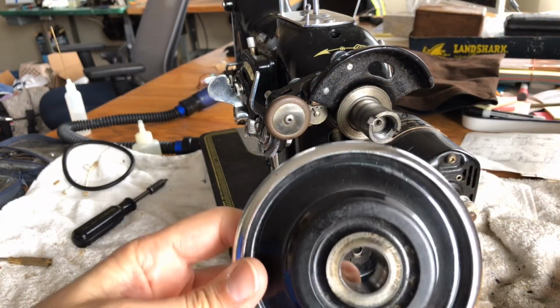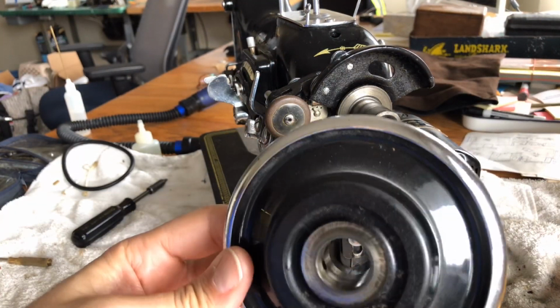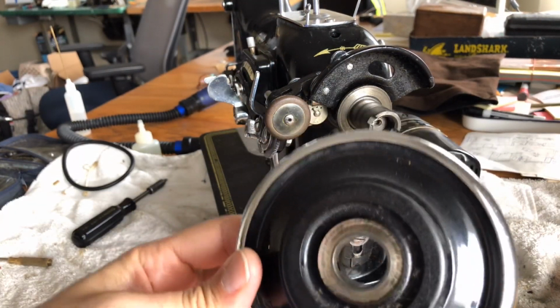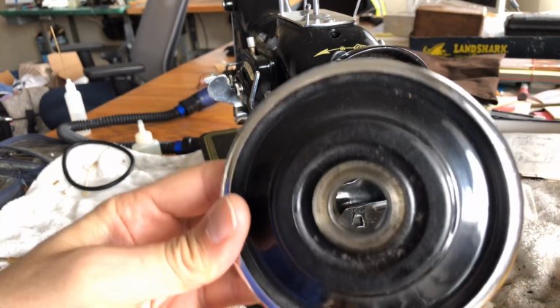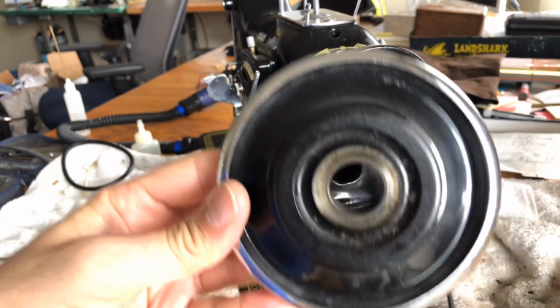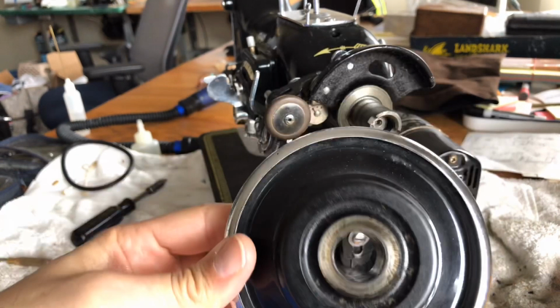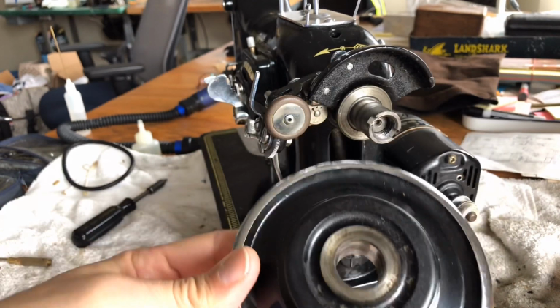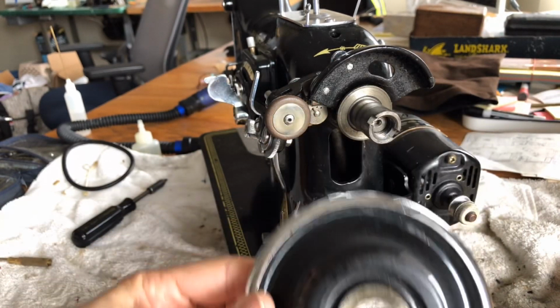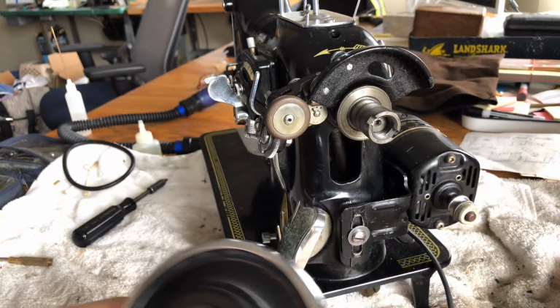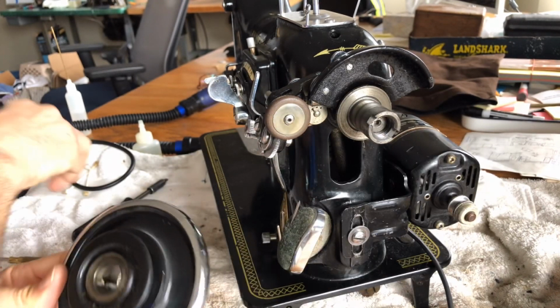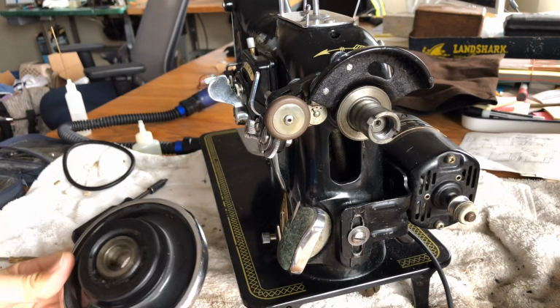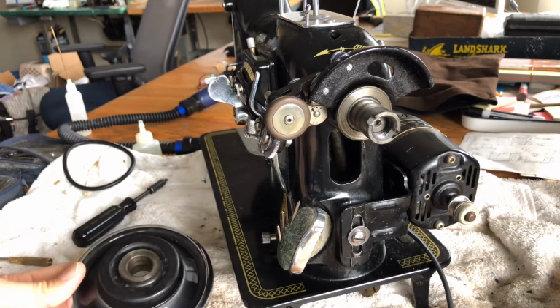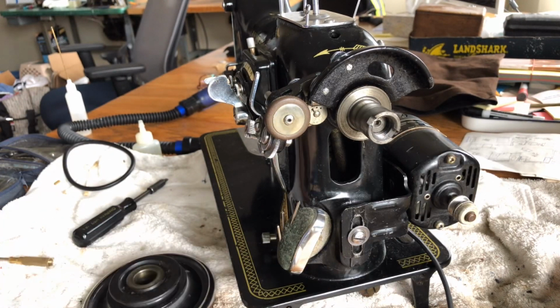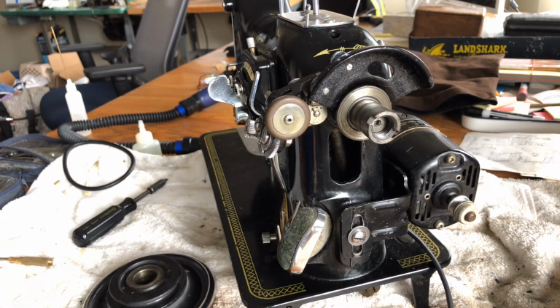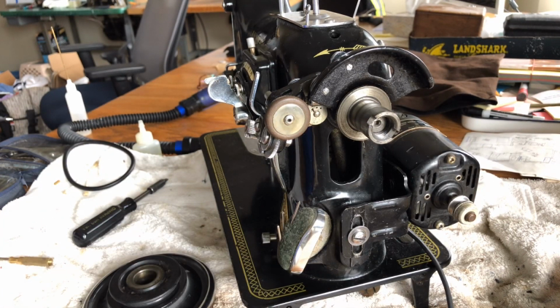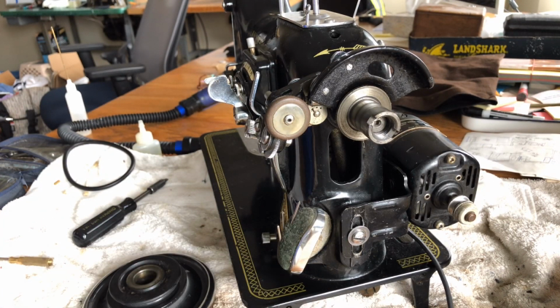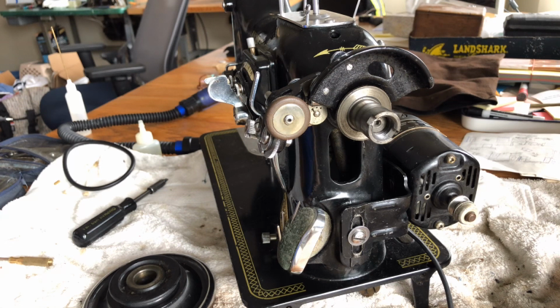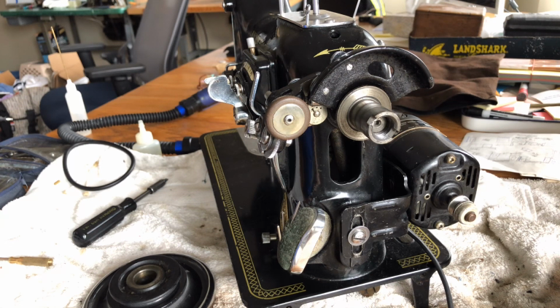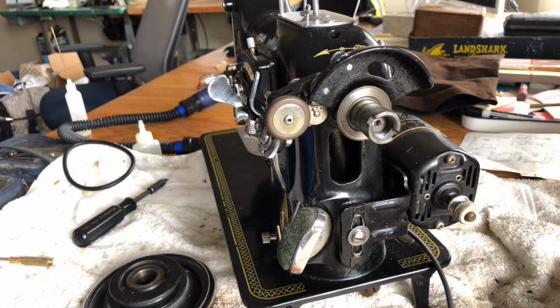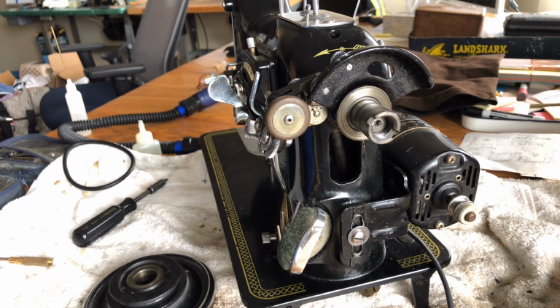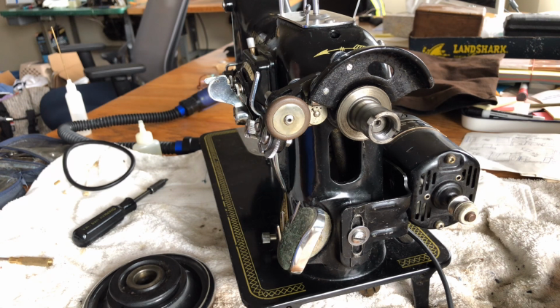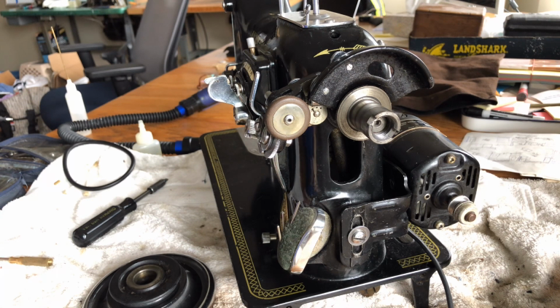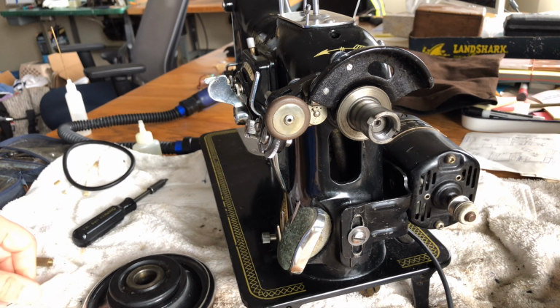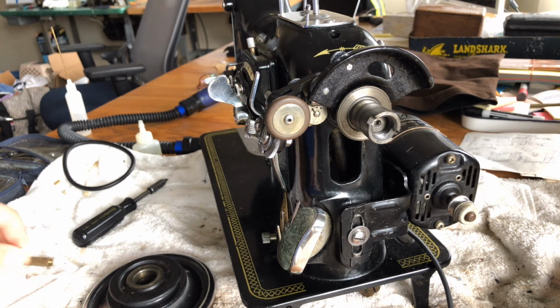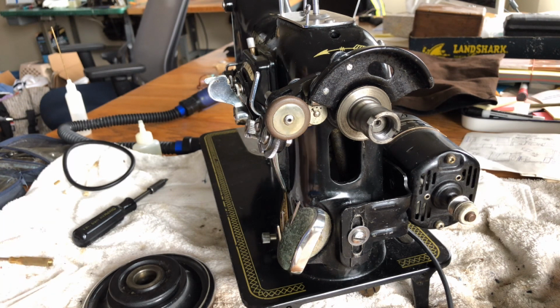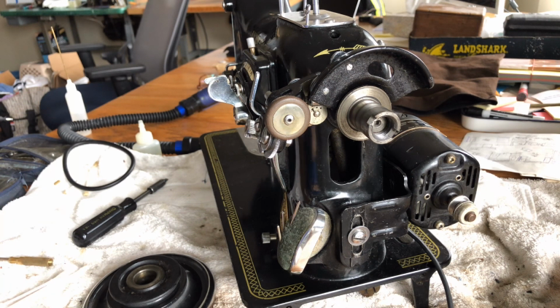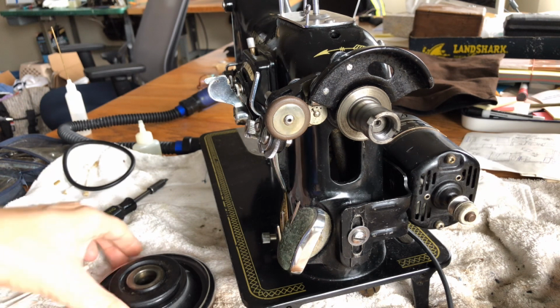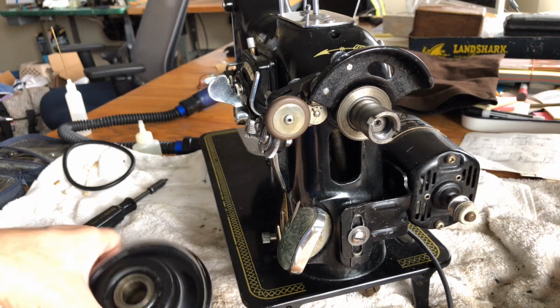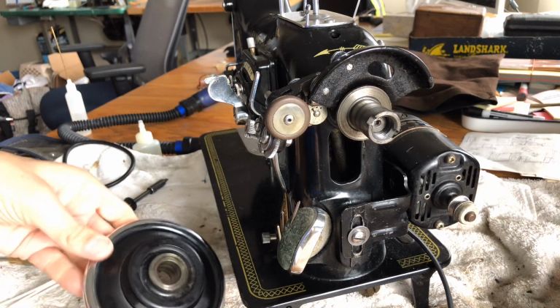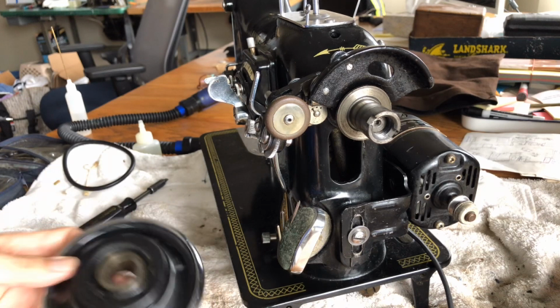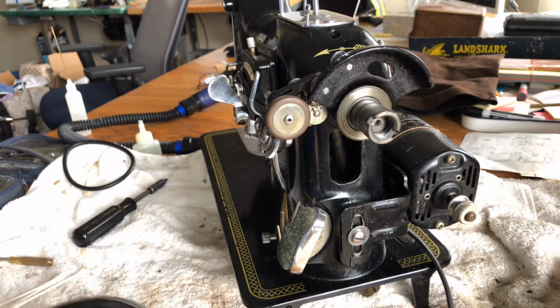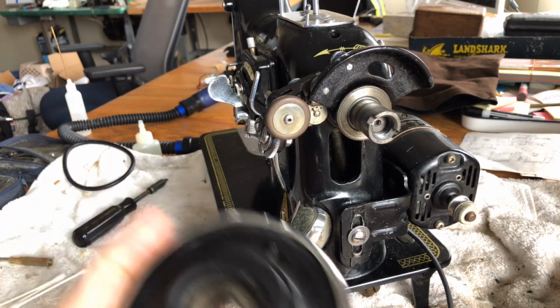This is not part of your normal oiling. If your machine is running great and you're not overhauling the machine, you don't necessarily have to do this. But for those of you who are, I thought I would show it to you.